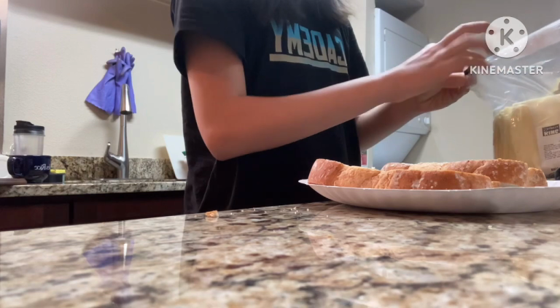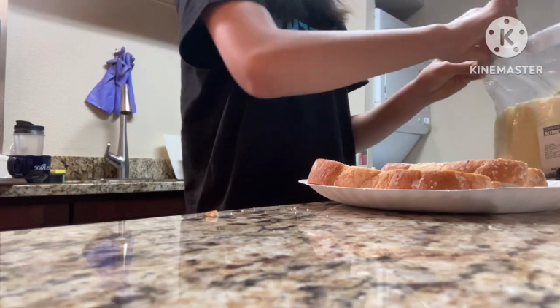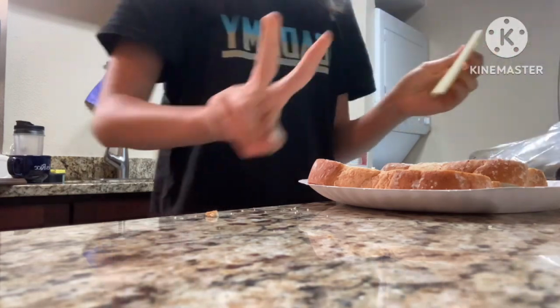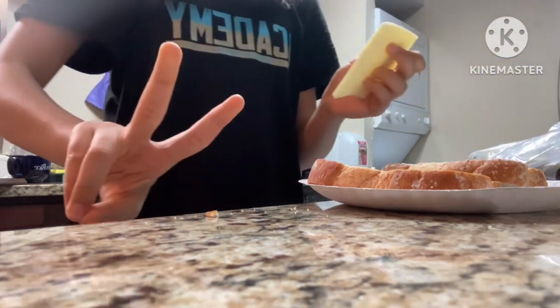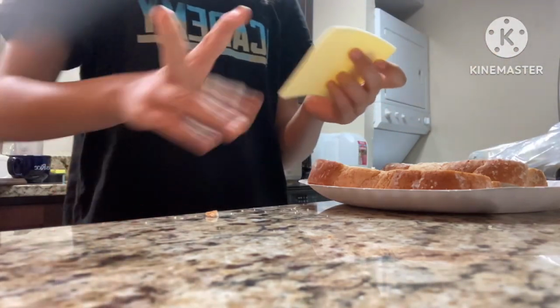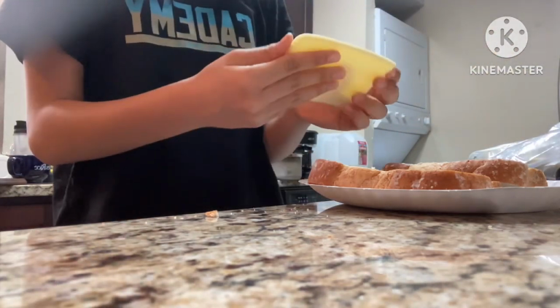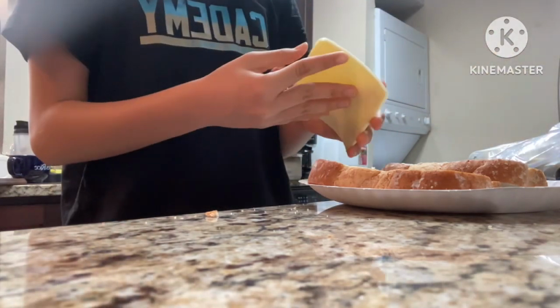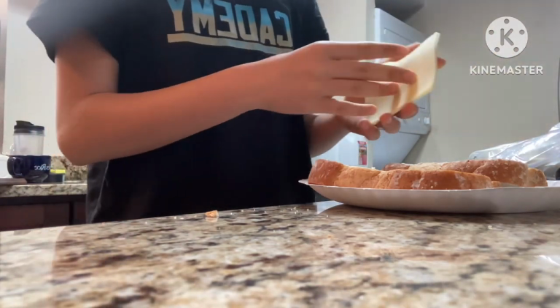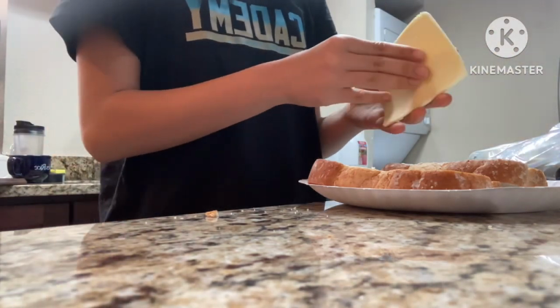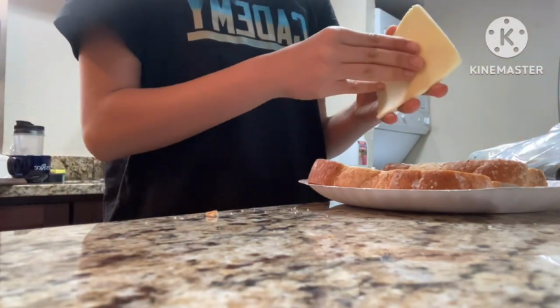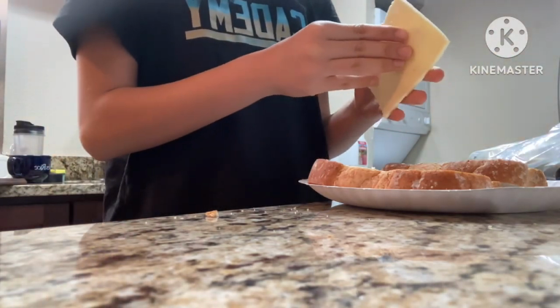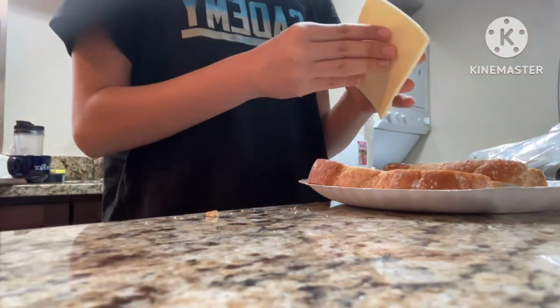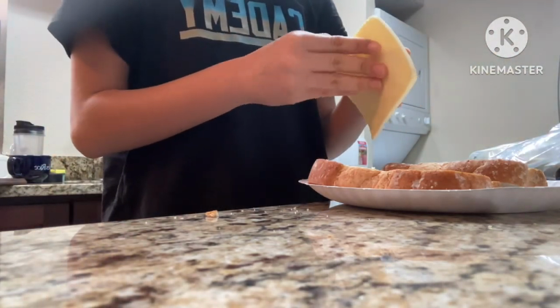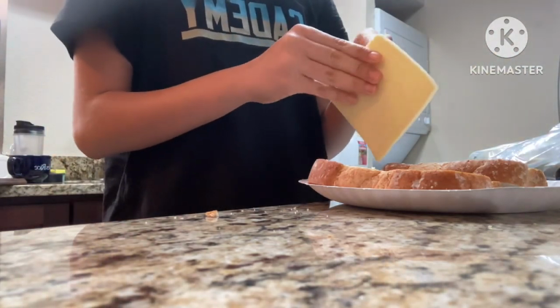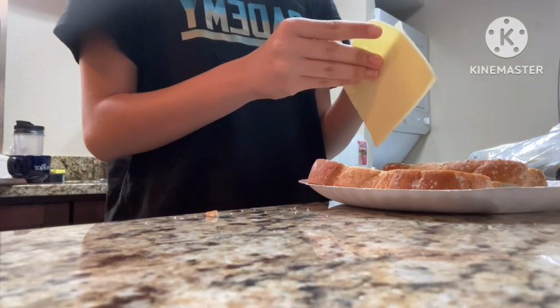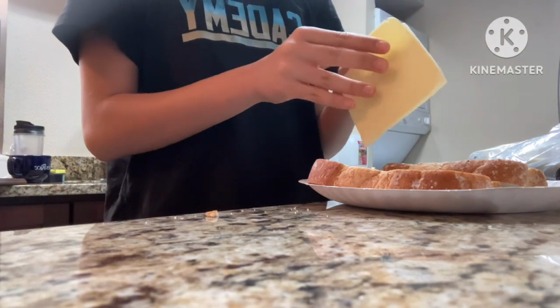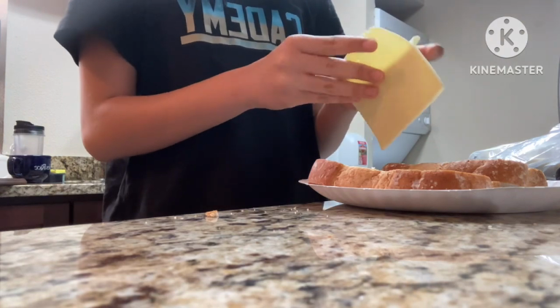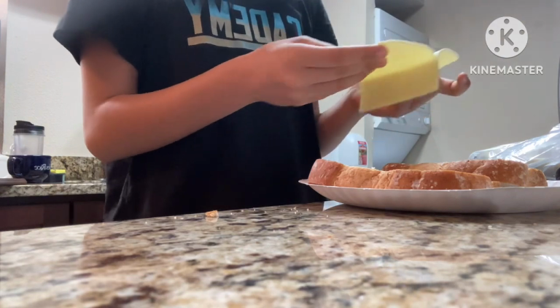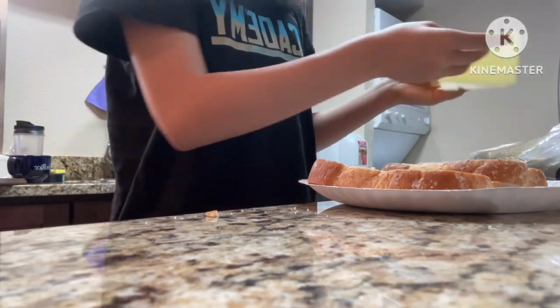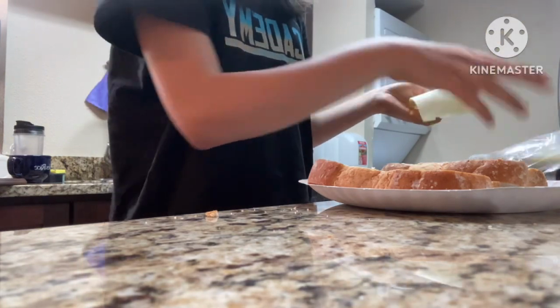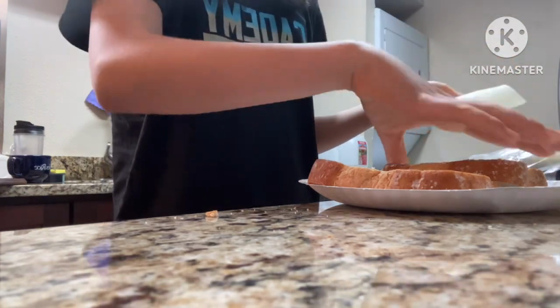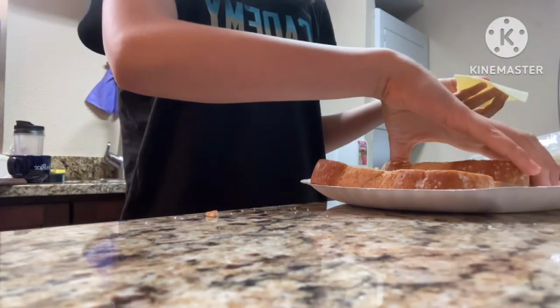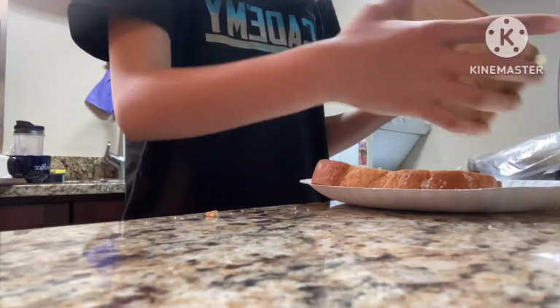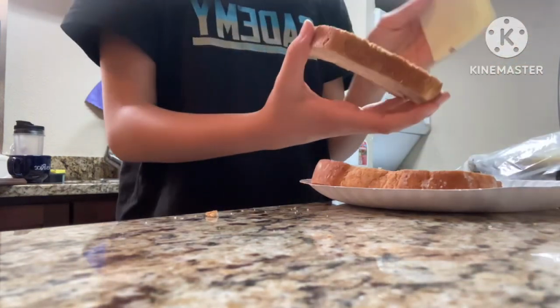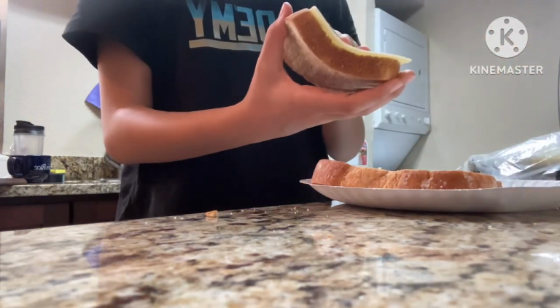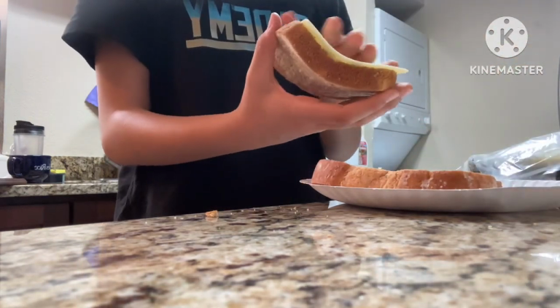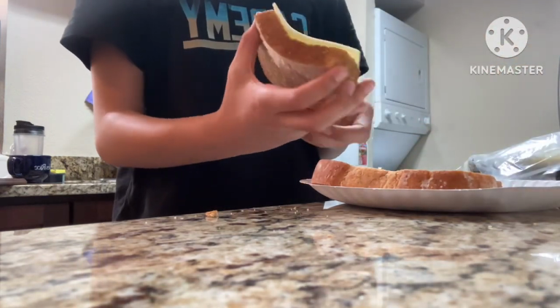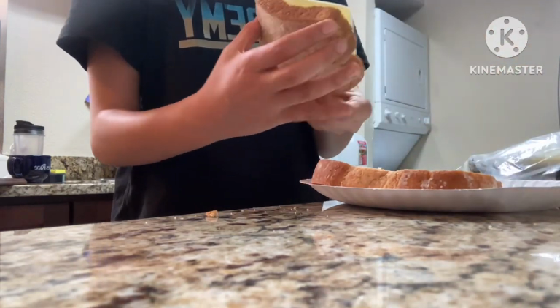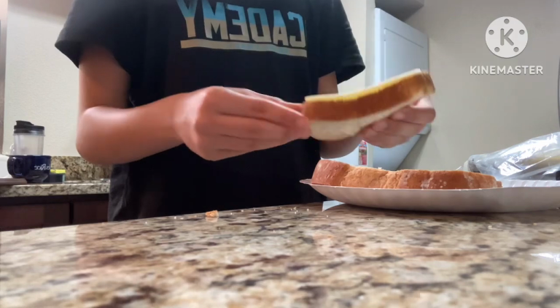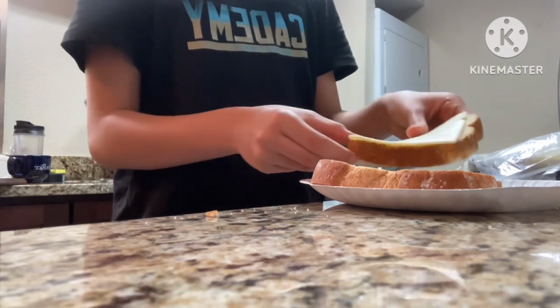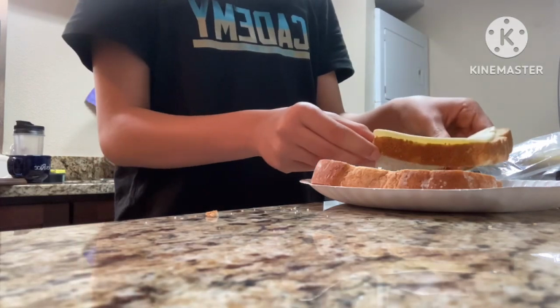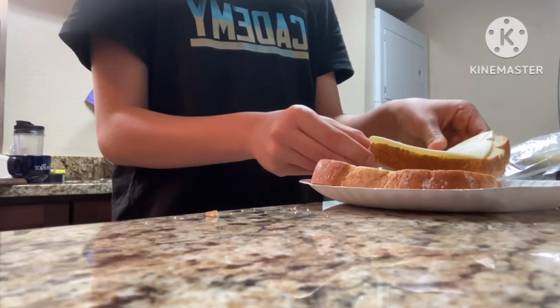Place 2 slices of cheese on your bread. Once you're done, we'll start frying.